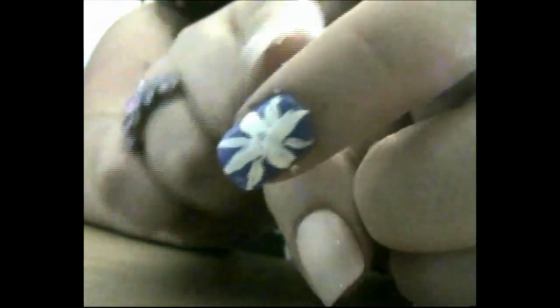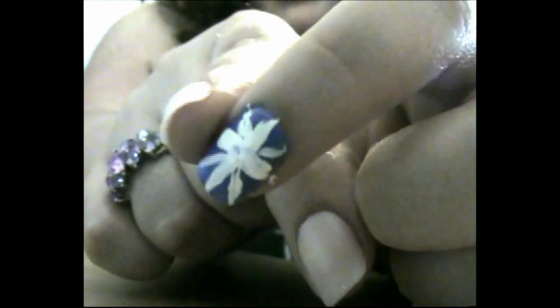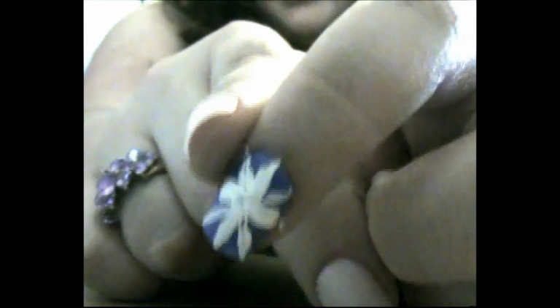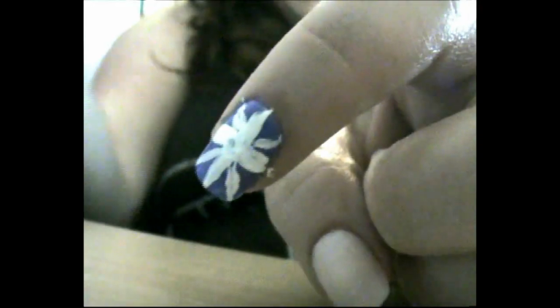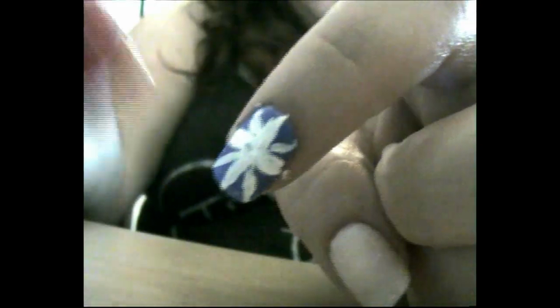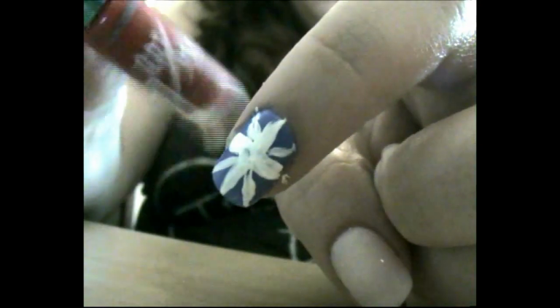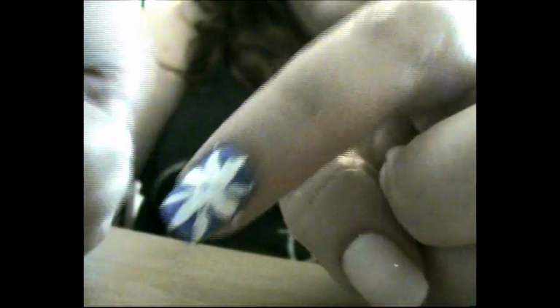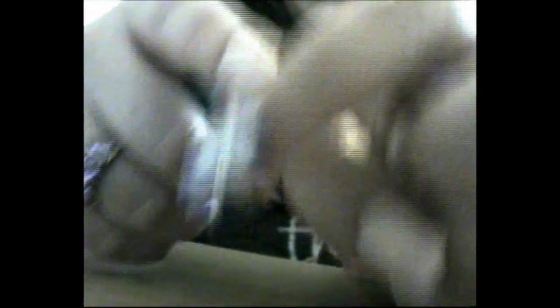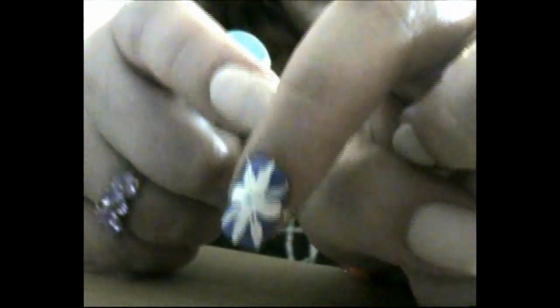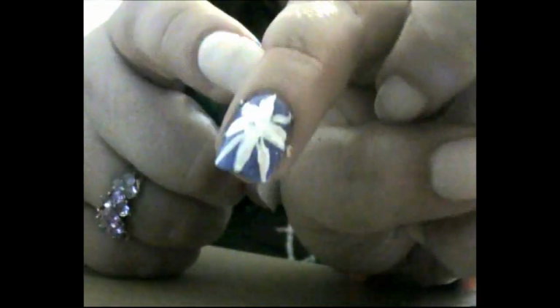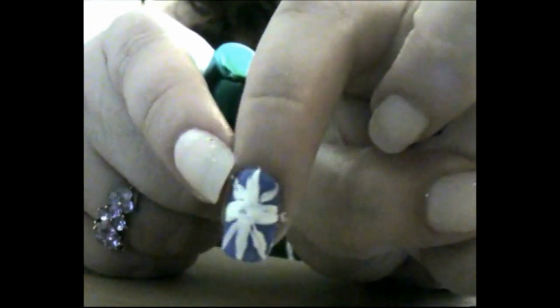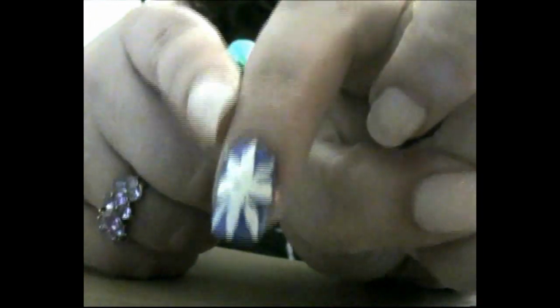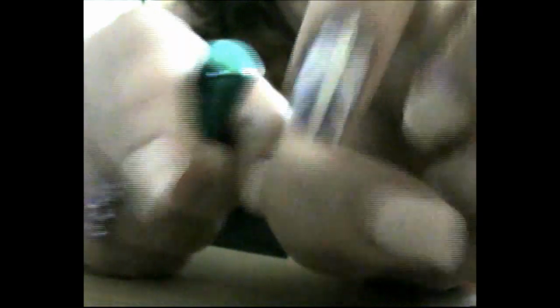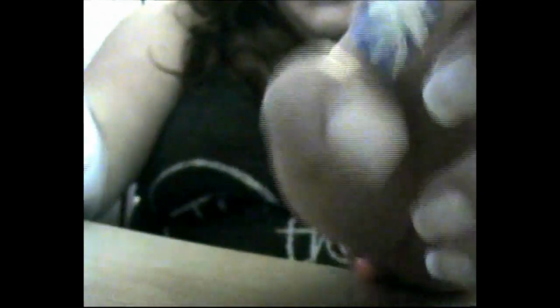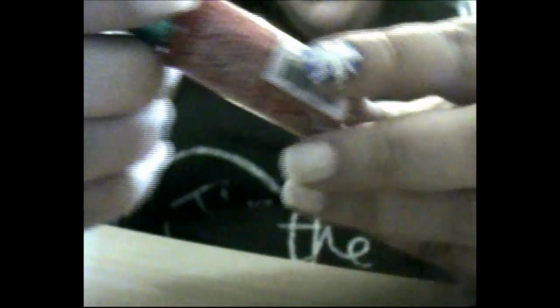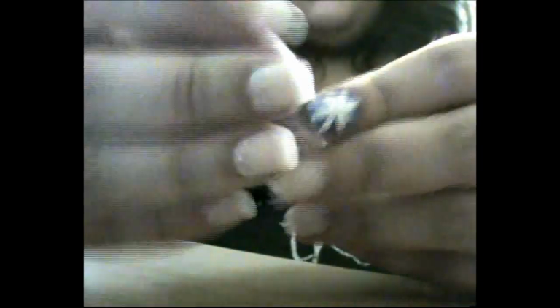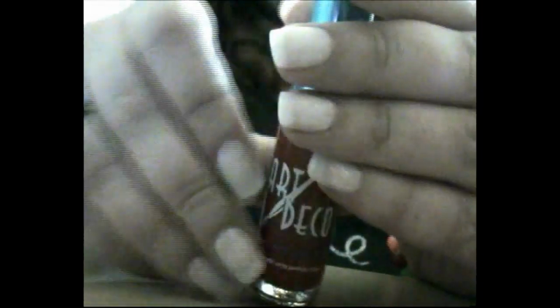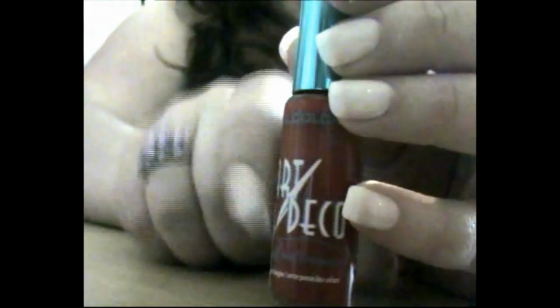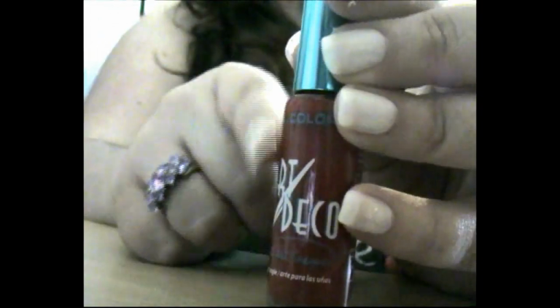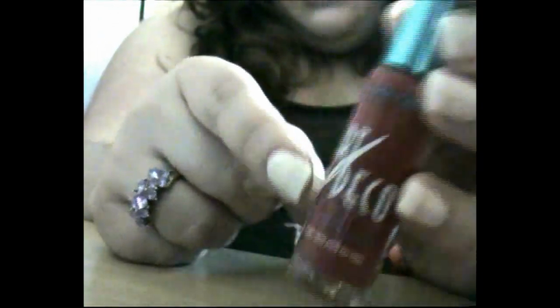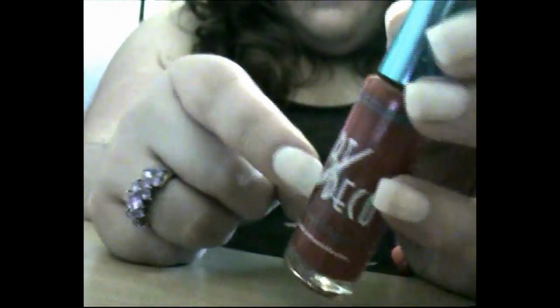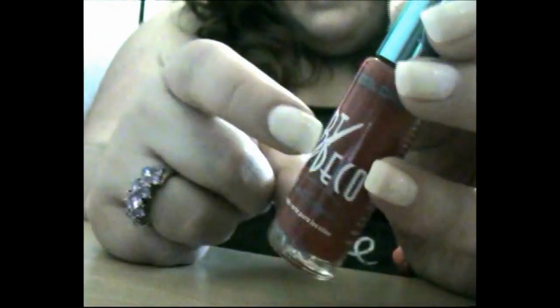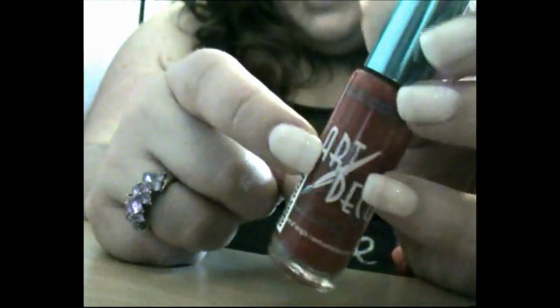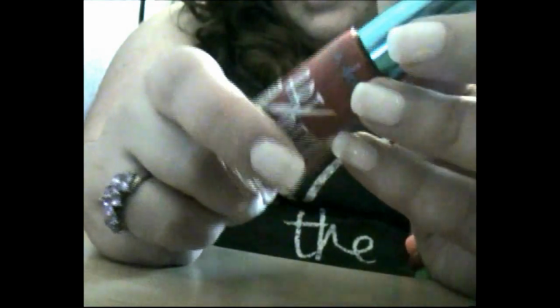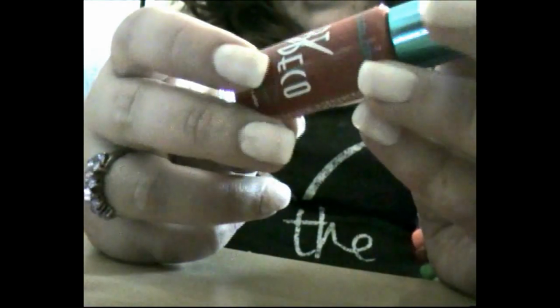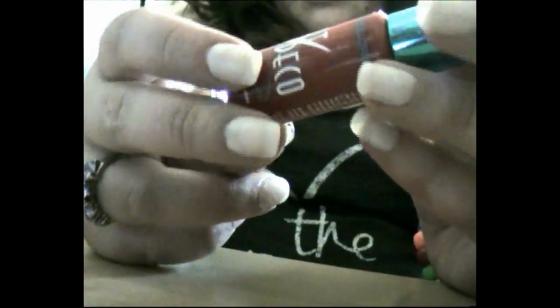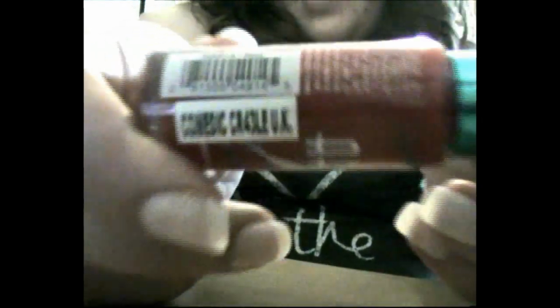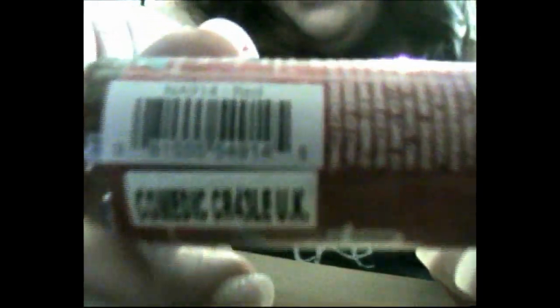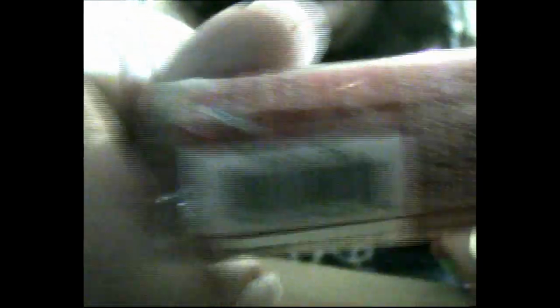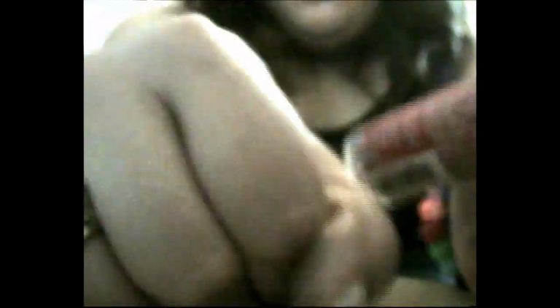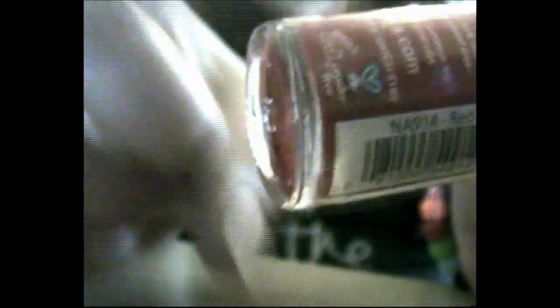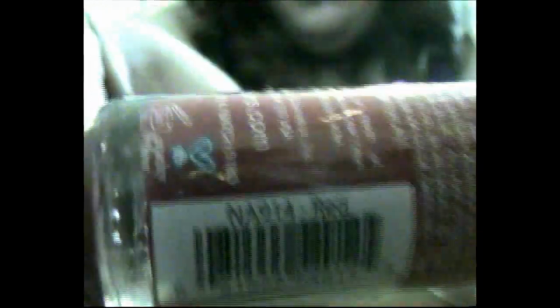Once this is dry you can then go in with the red to fill inside all of the white. I'm using another one from Olay Colours from the Art Deco range — it's just in red.